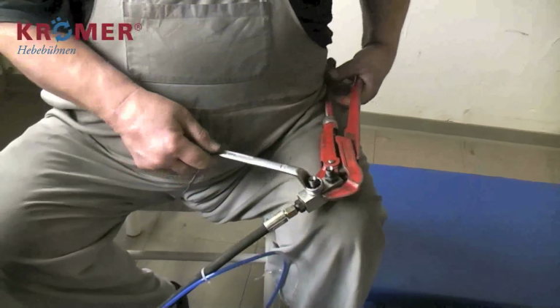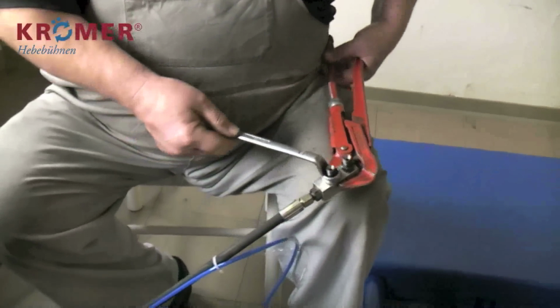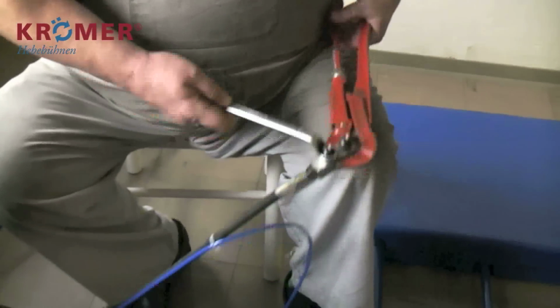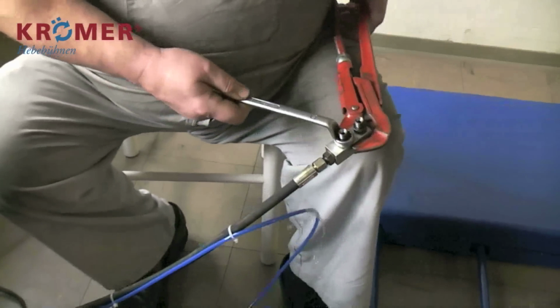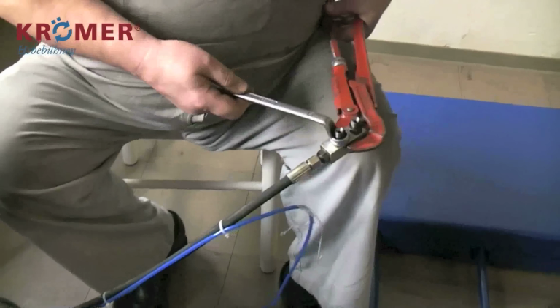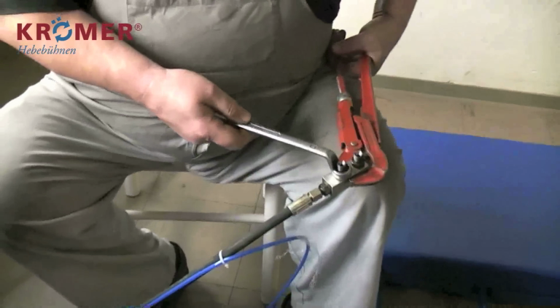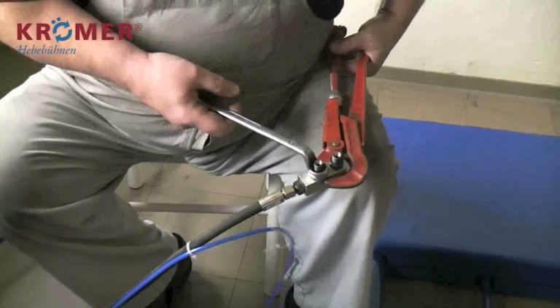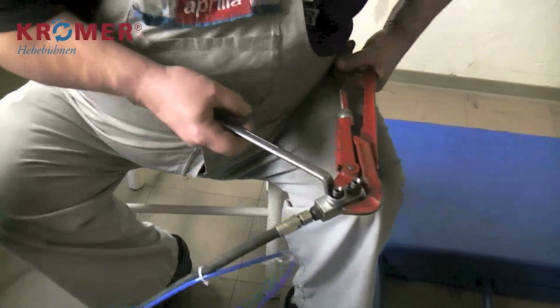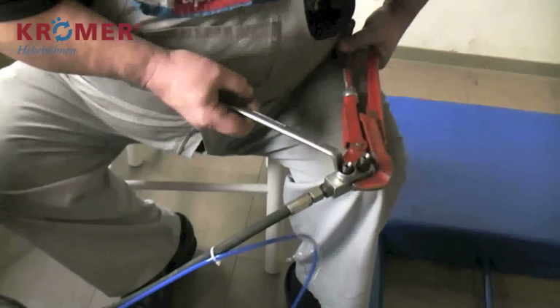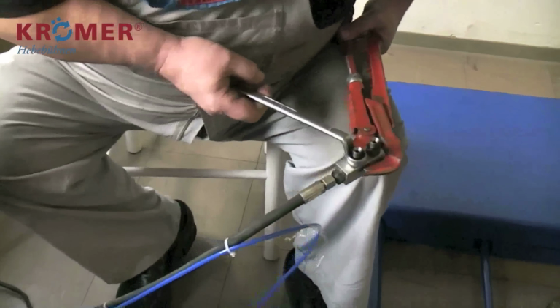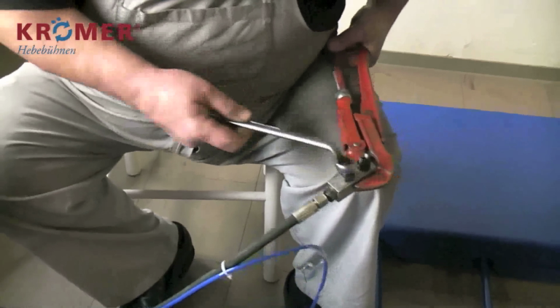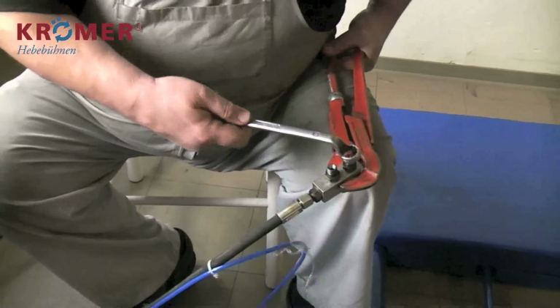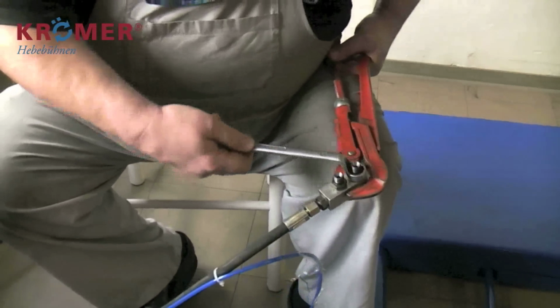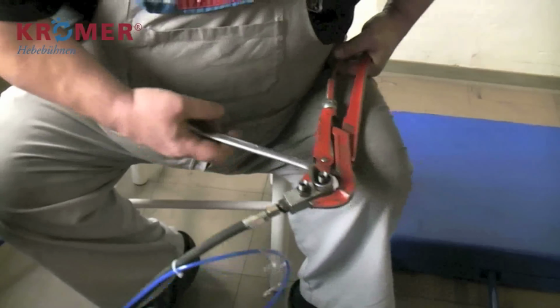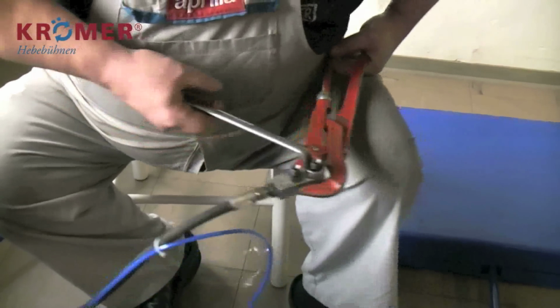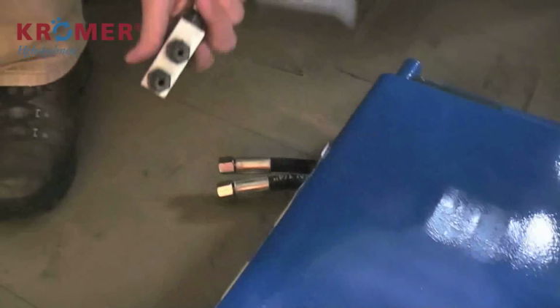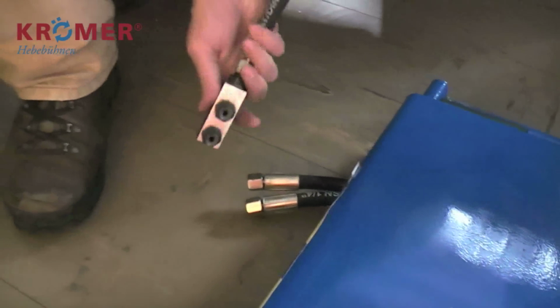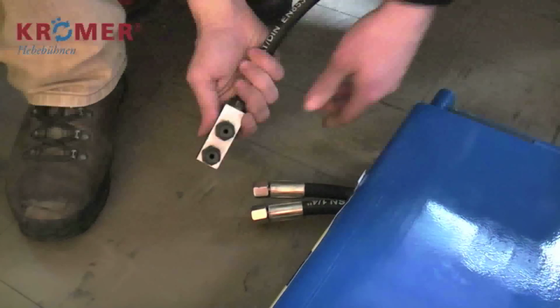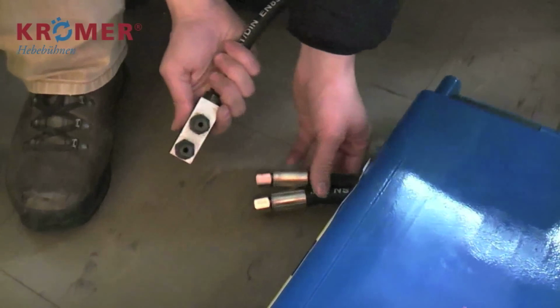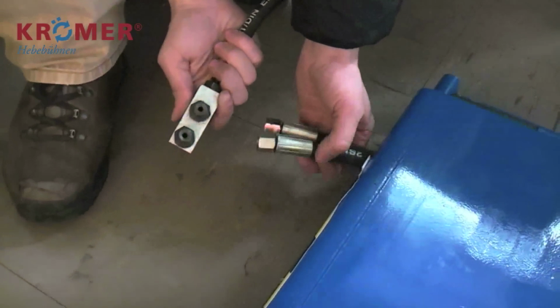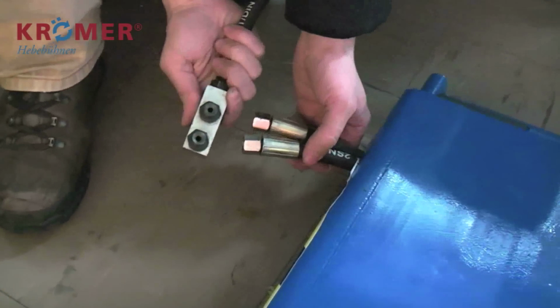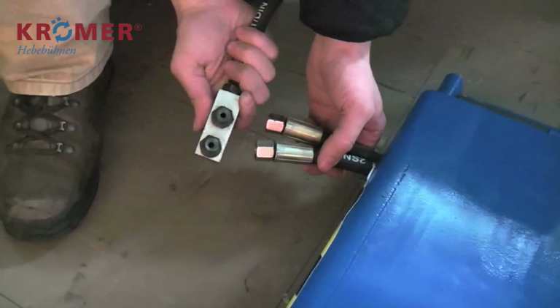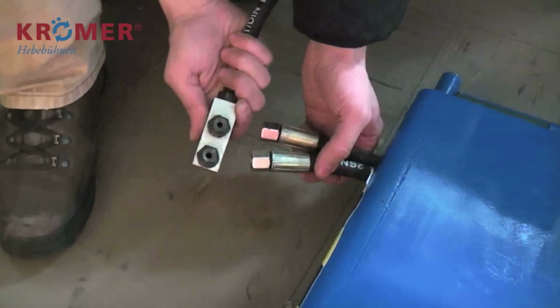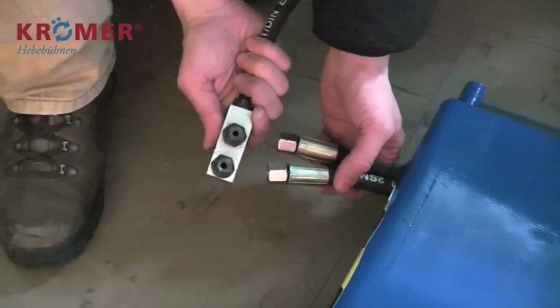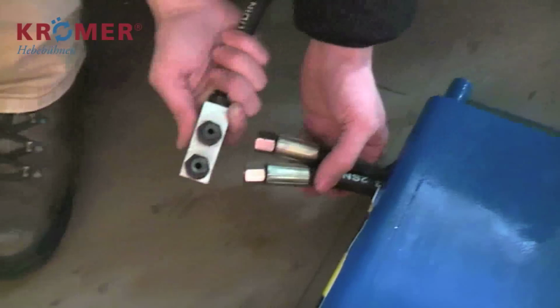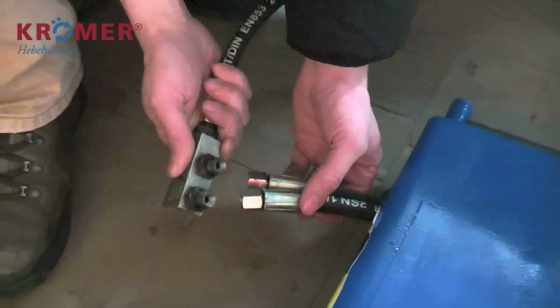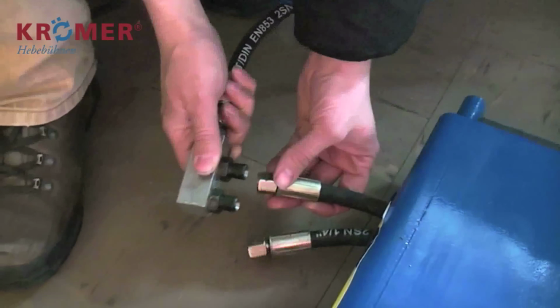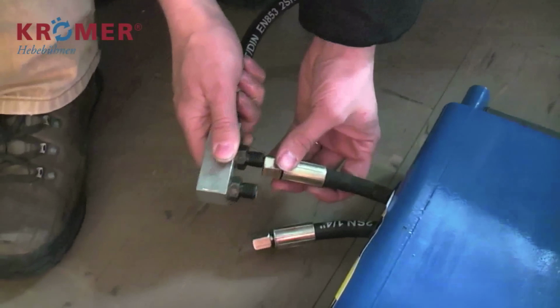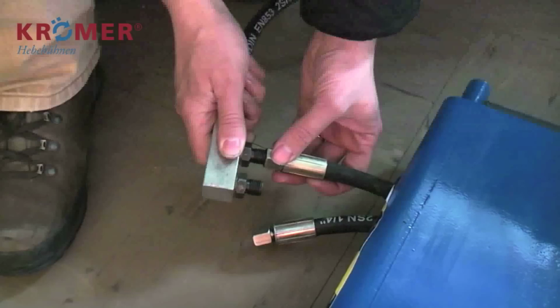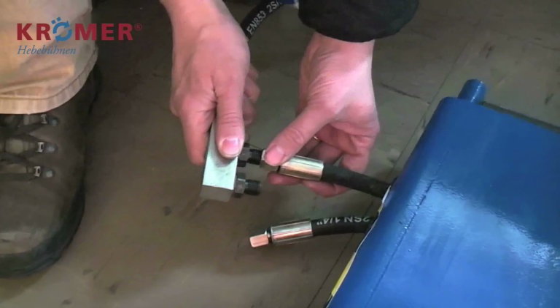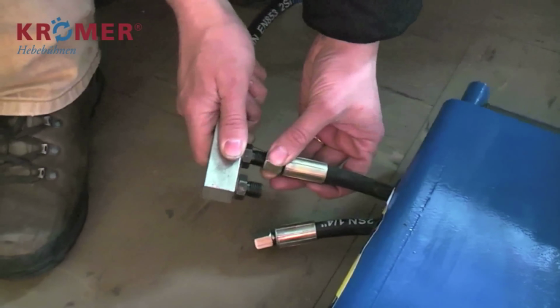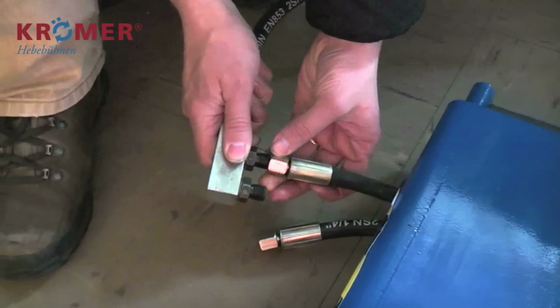Ziehen Sie alle Motoren am Y-Stück fest, damit später keine Hydraulikflüssigkeit austreten kann. Nachdem Sie Hebebühne und Kontrollpult an die spätere Endposition transportiert haben, montieren Sie das Y-Stück an der Hebebühne.